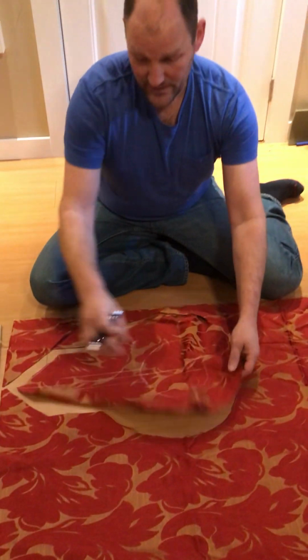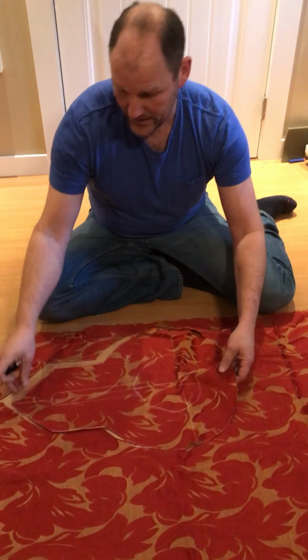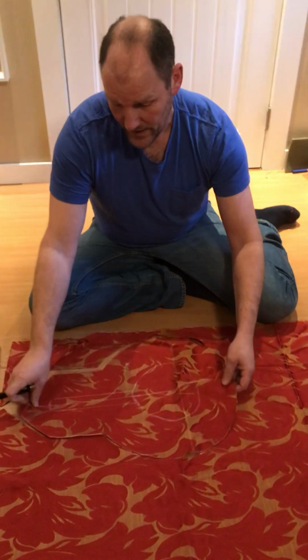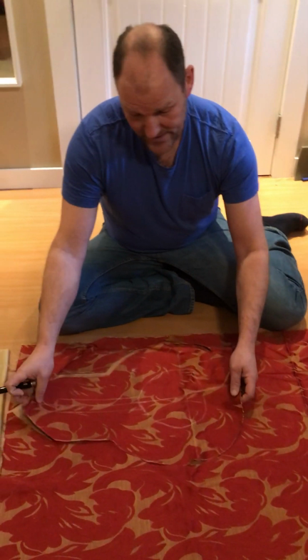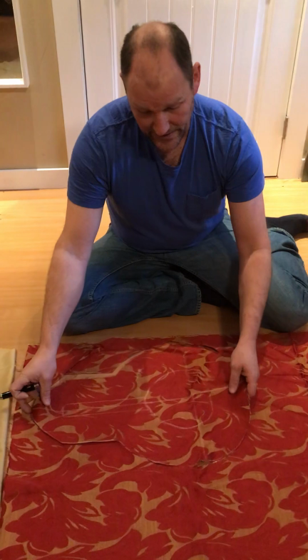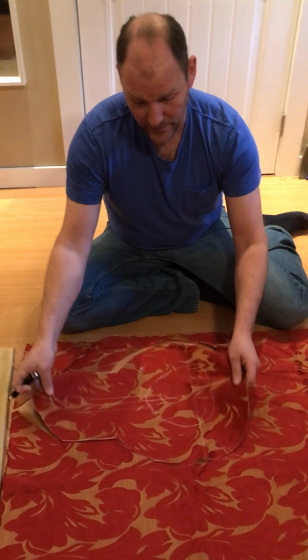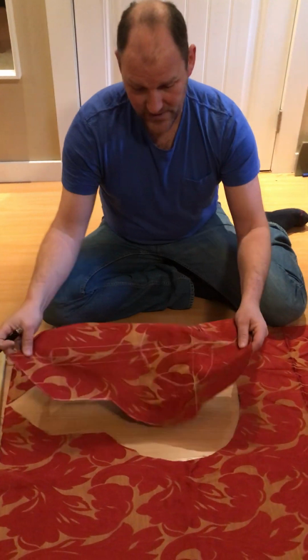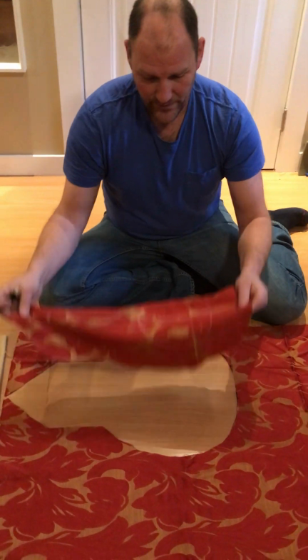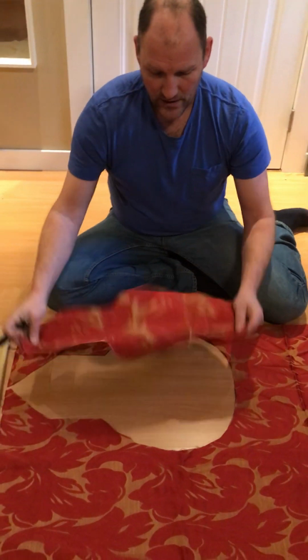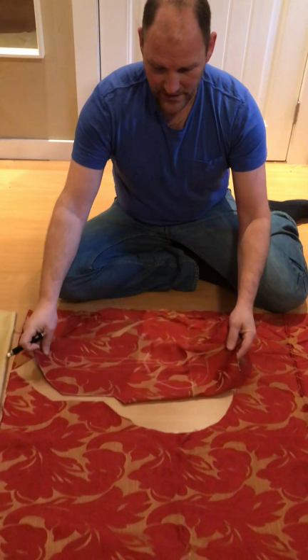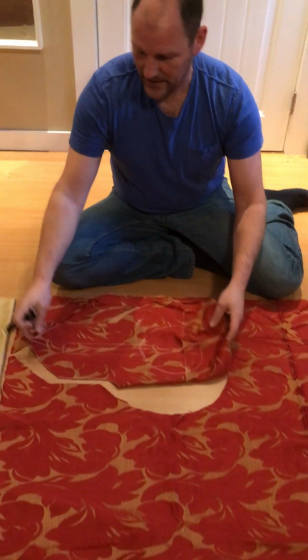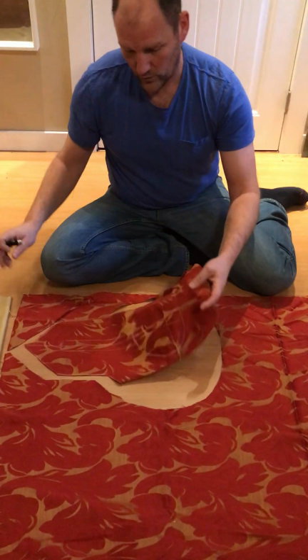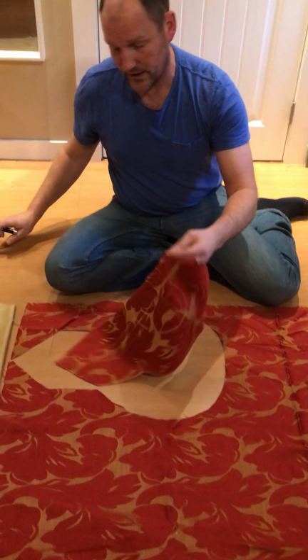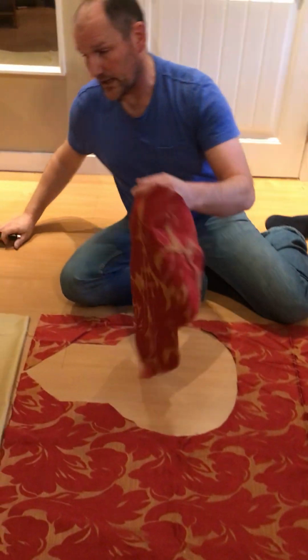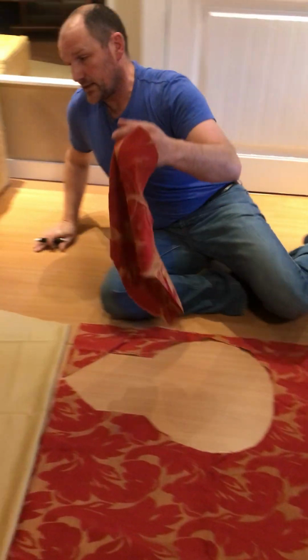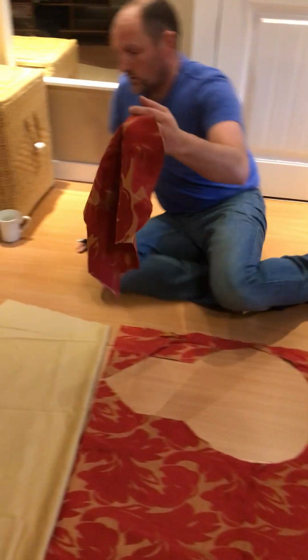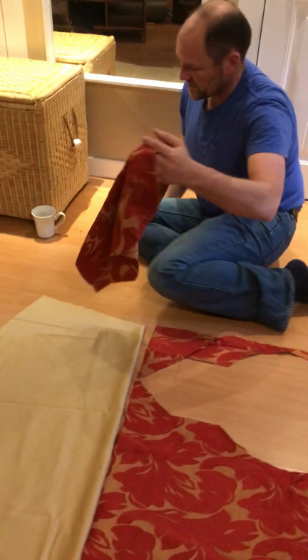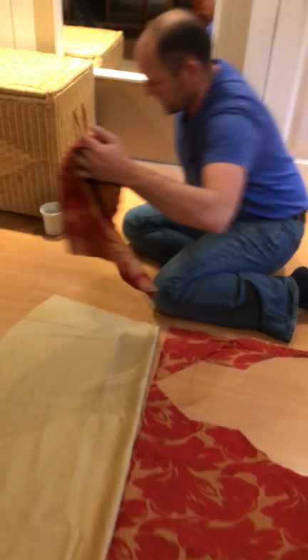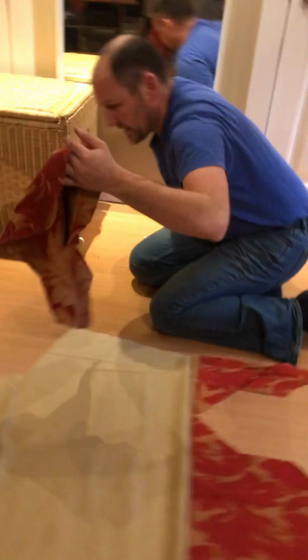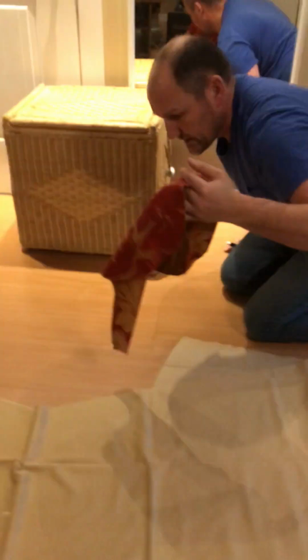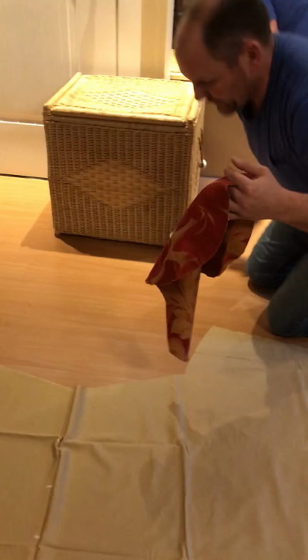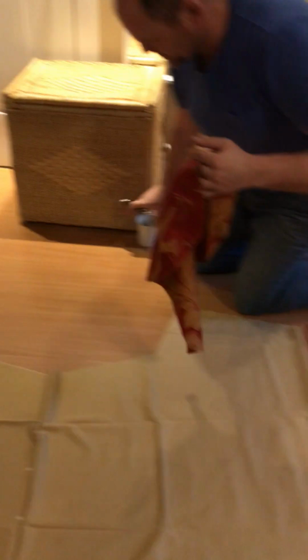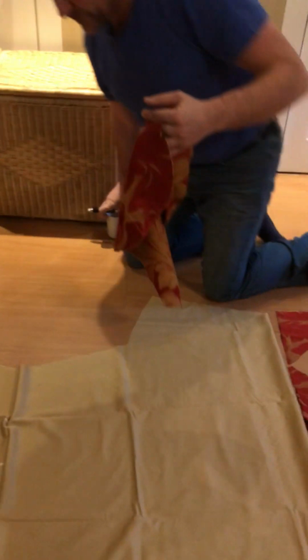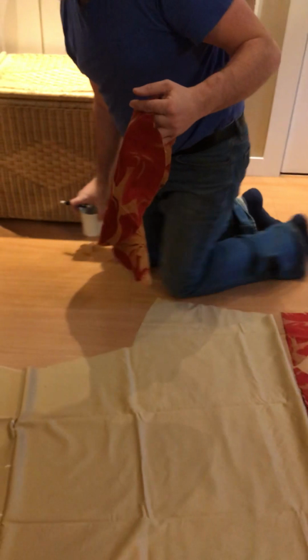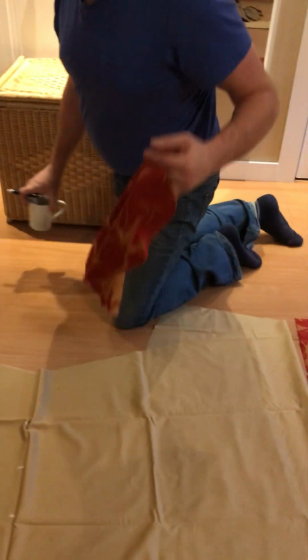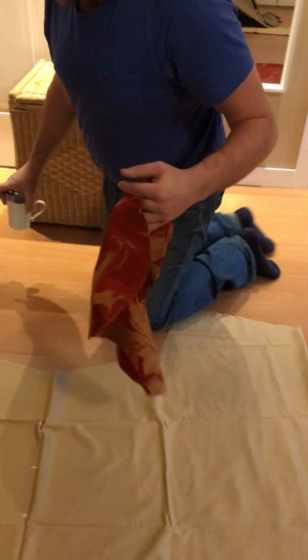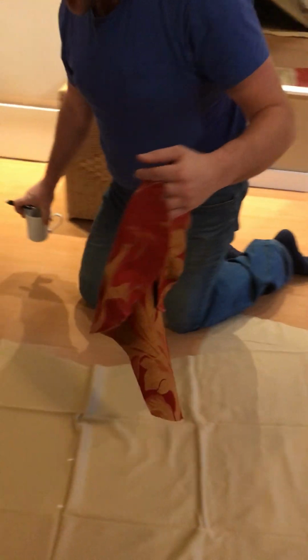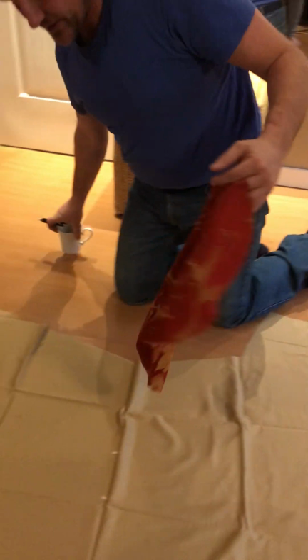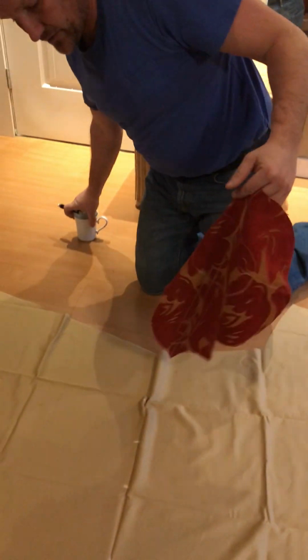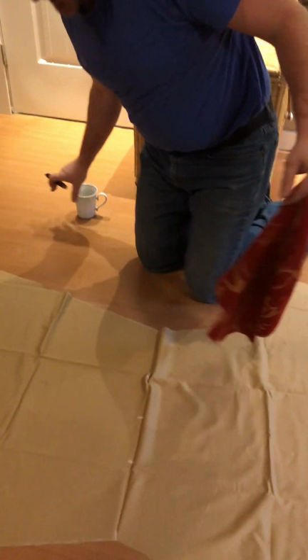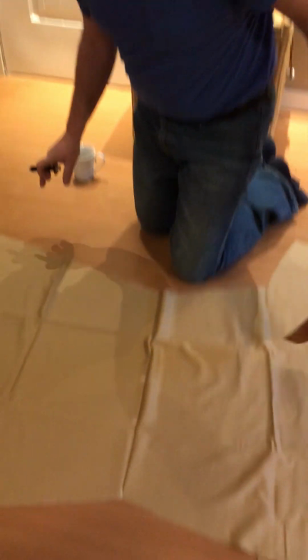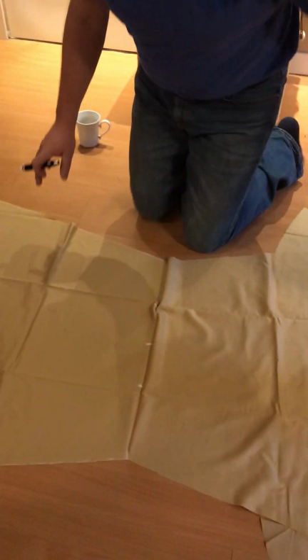Let's take this and cut it out. We're going to take the whole keyhole neckline and move over to a tunic that I'm working on.